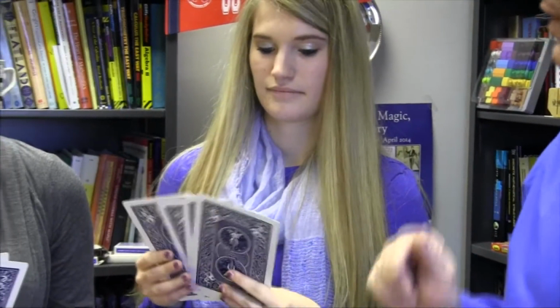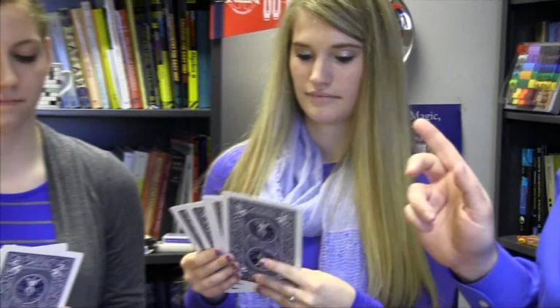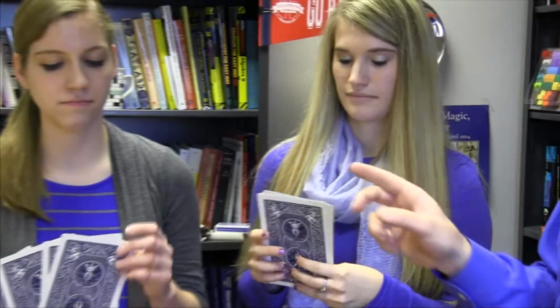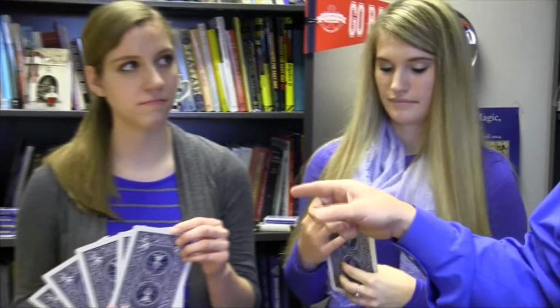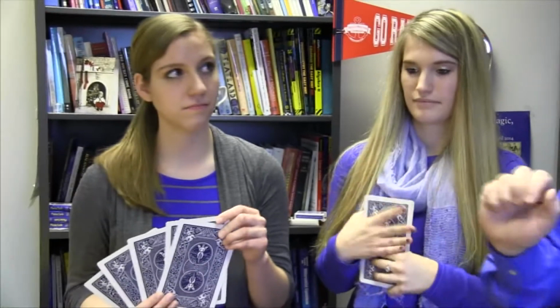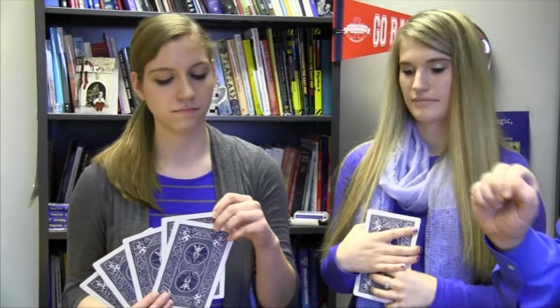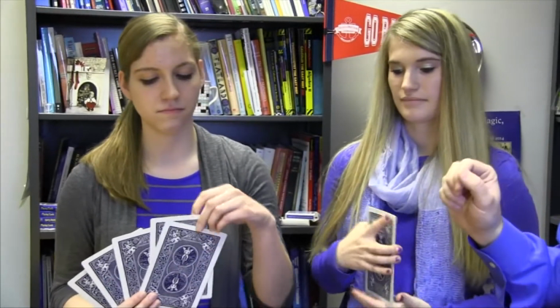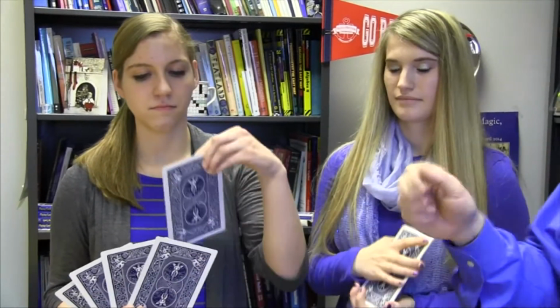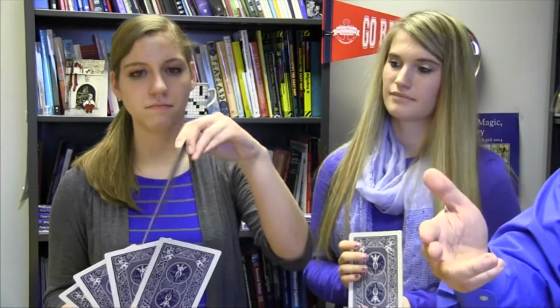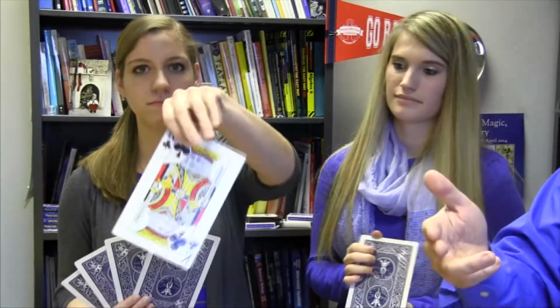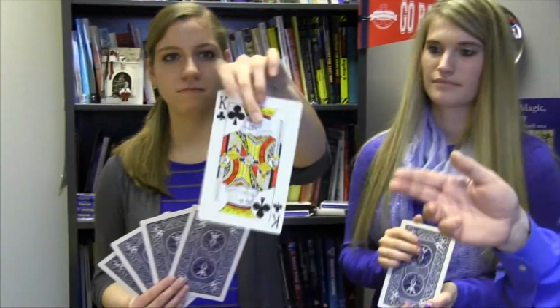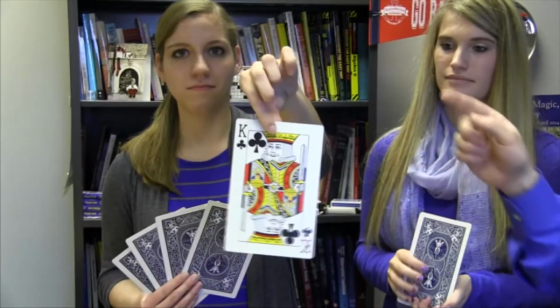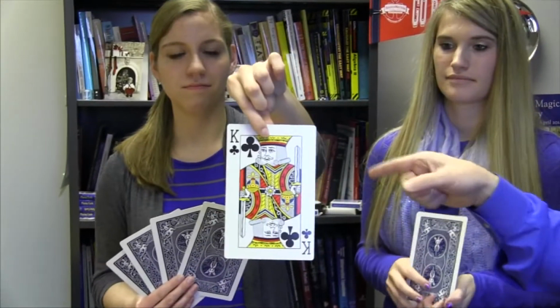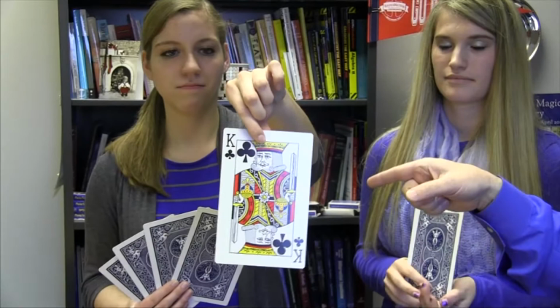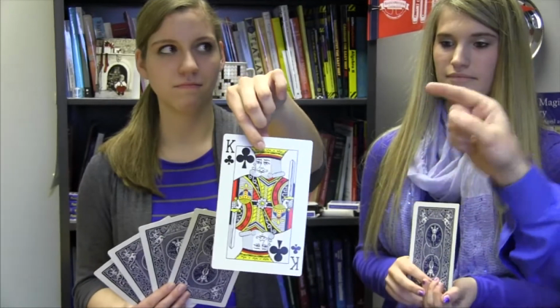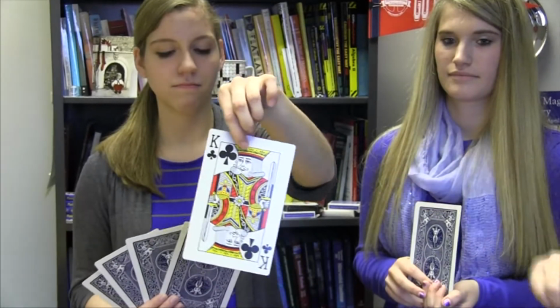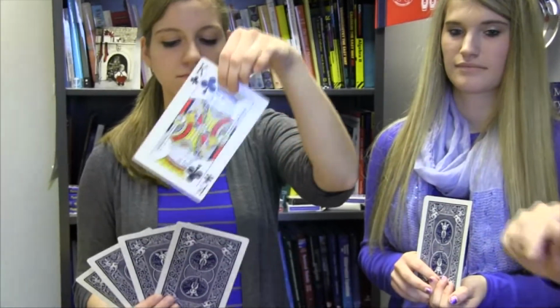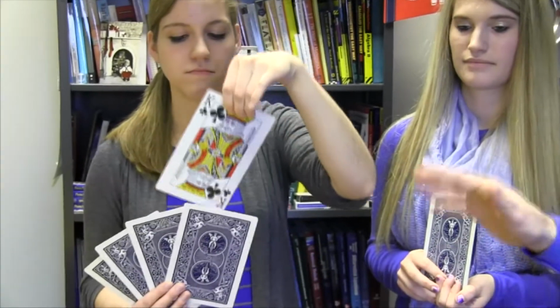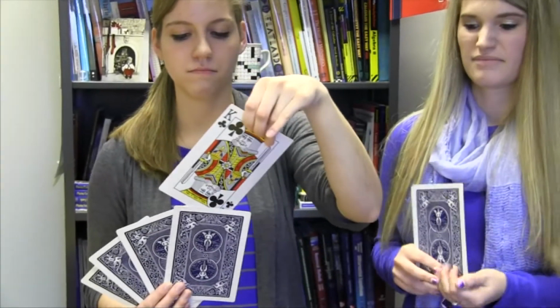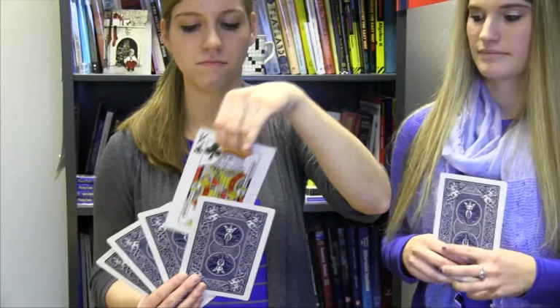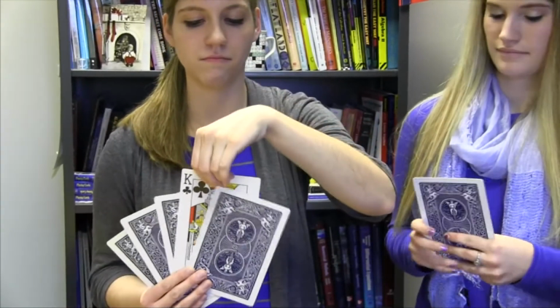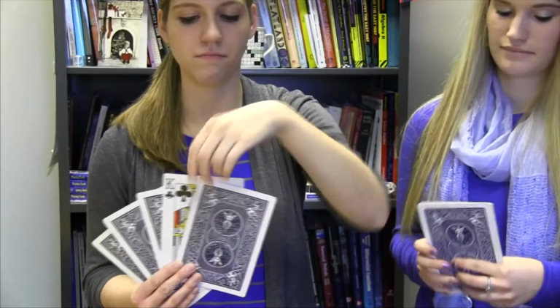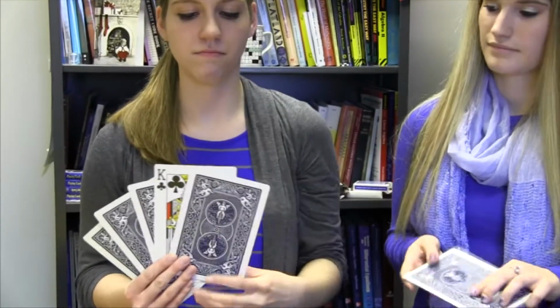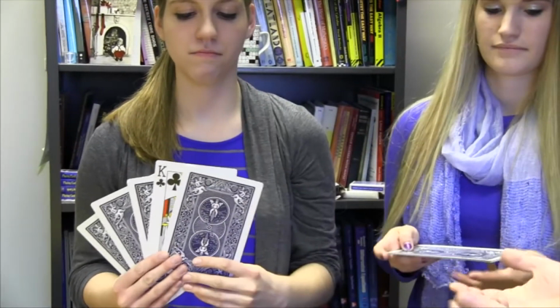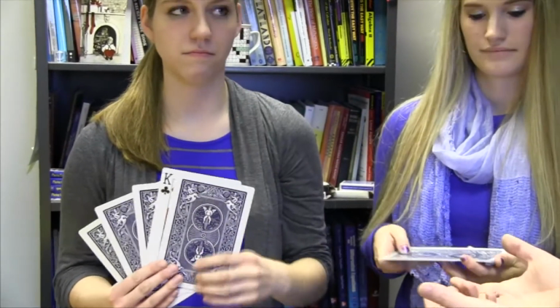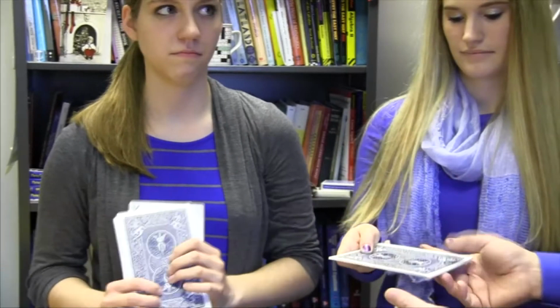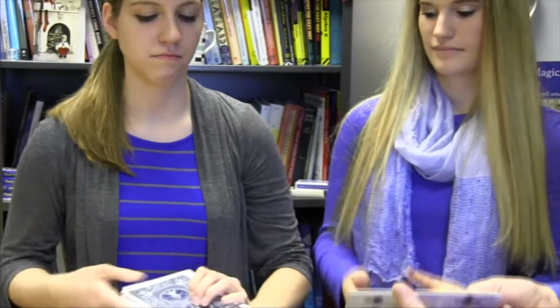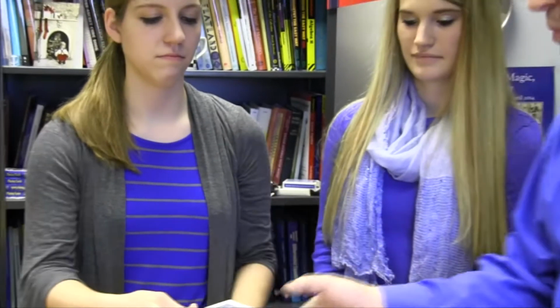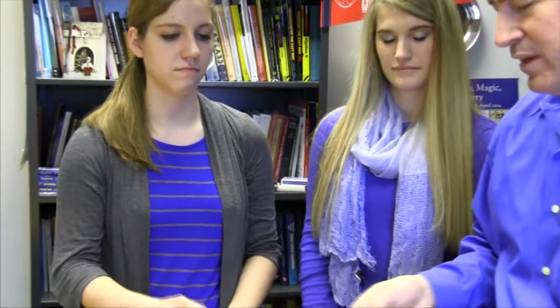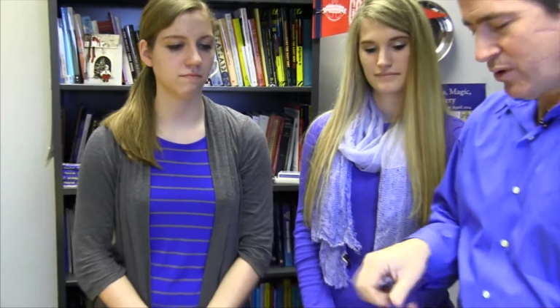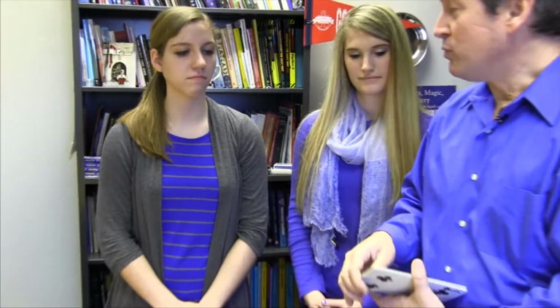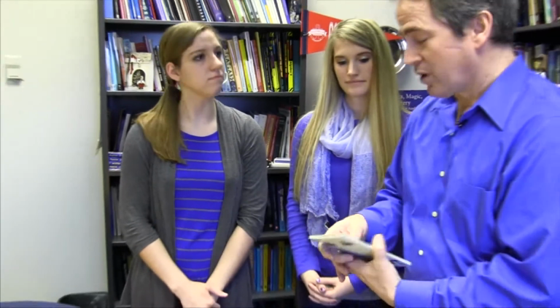Mary, I'm going to ask you to do something slightly different. I want you to take your card and you can show it to the camera, but I want you to put your card back reversed, so we all know what your card is. Now if I can have the packets back, I'll explain the way that you're allowed to mix the cards.